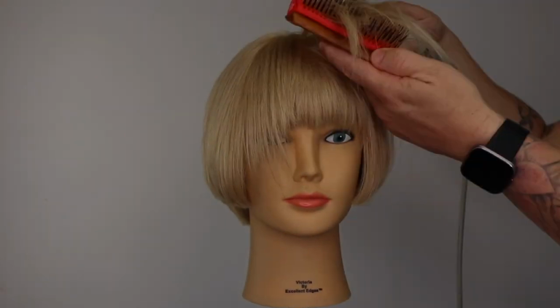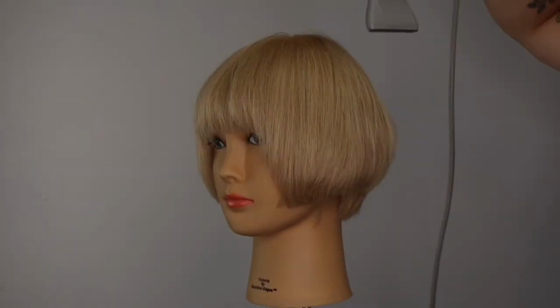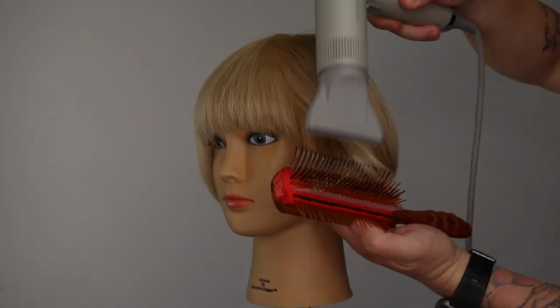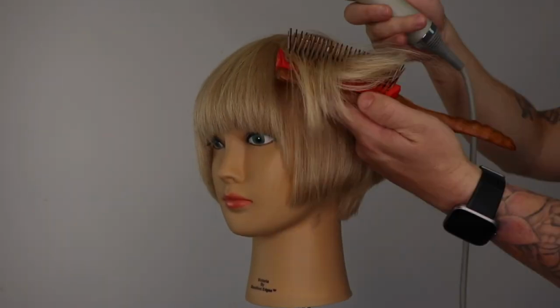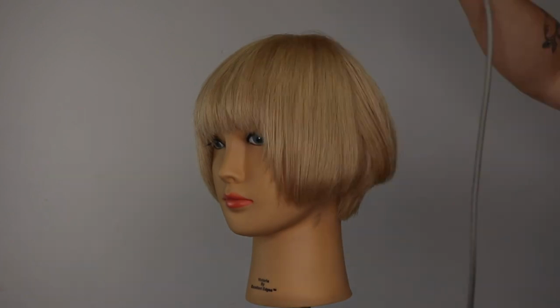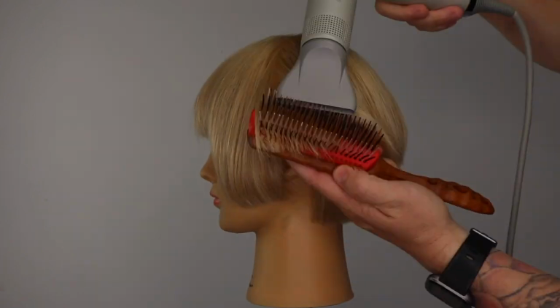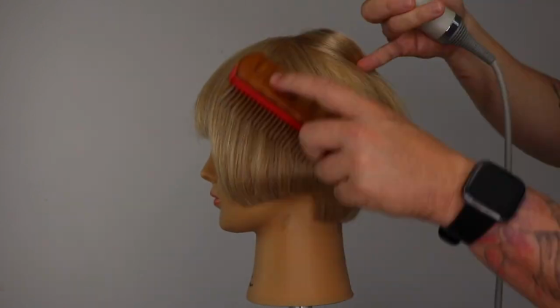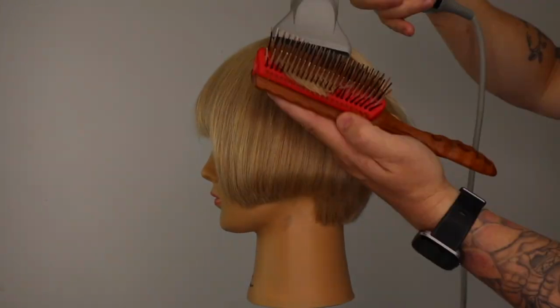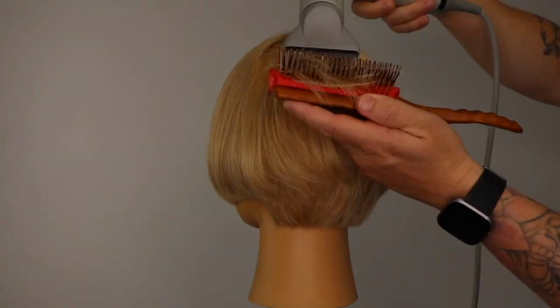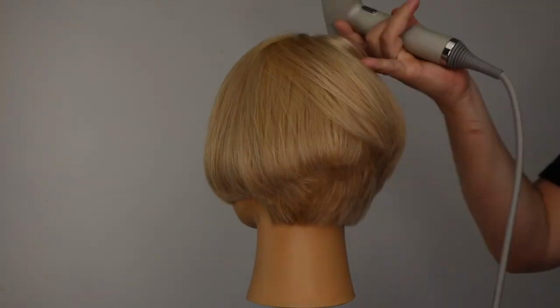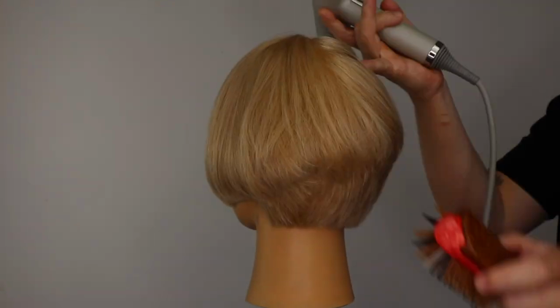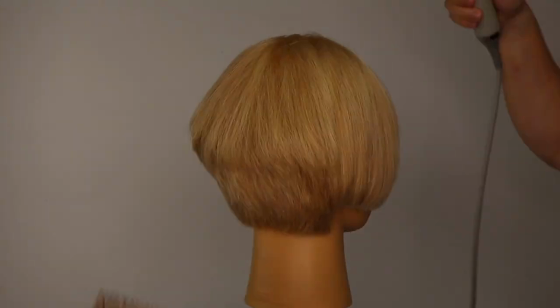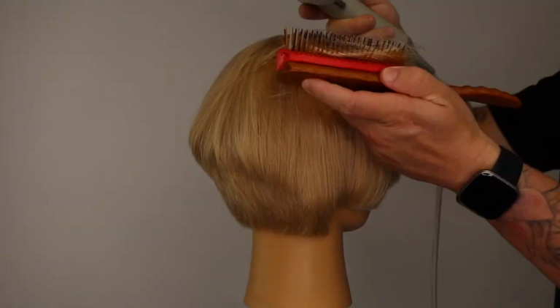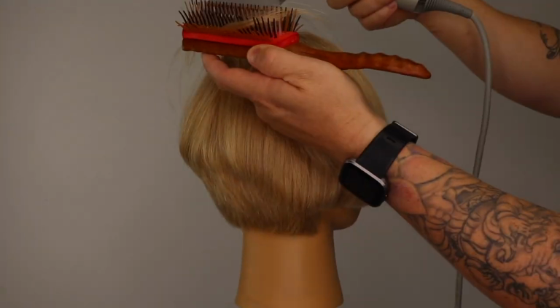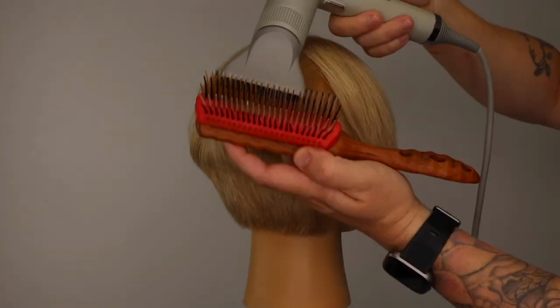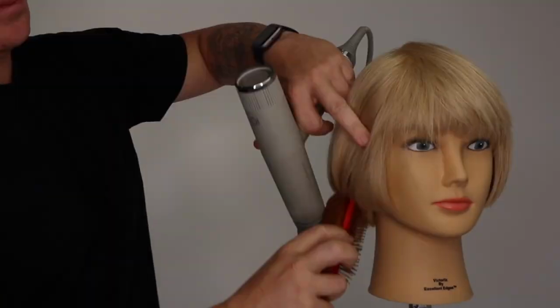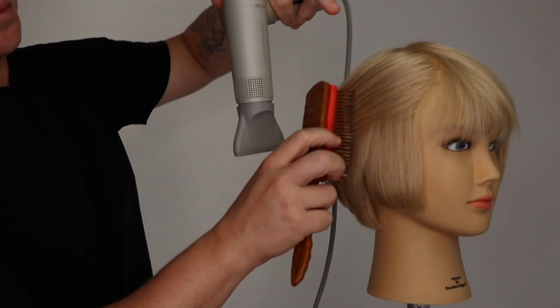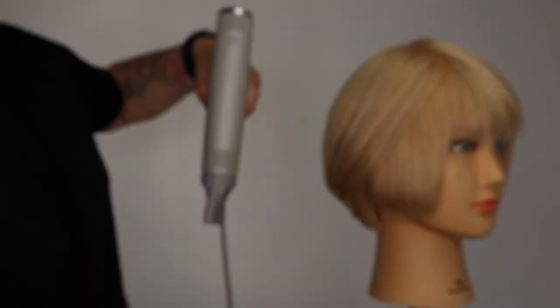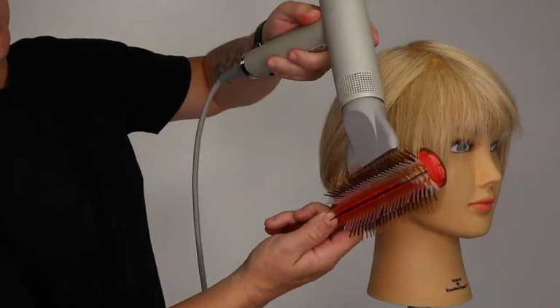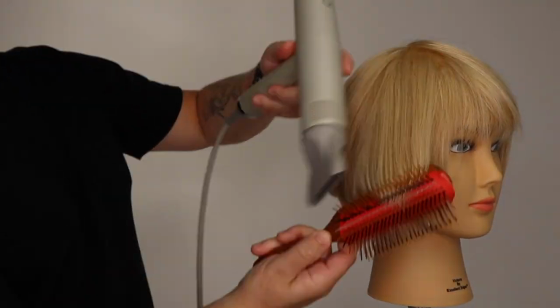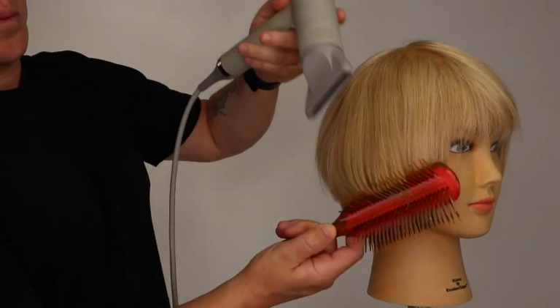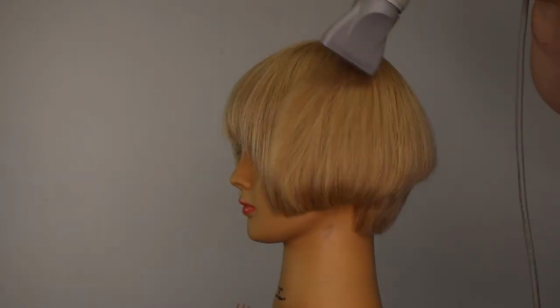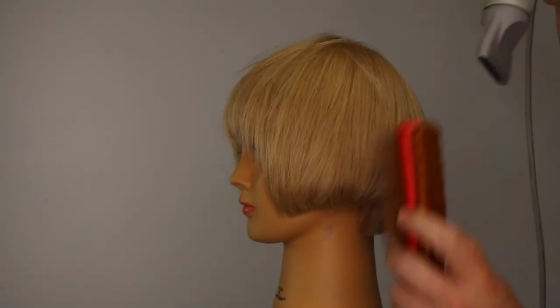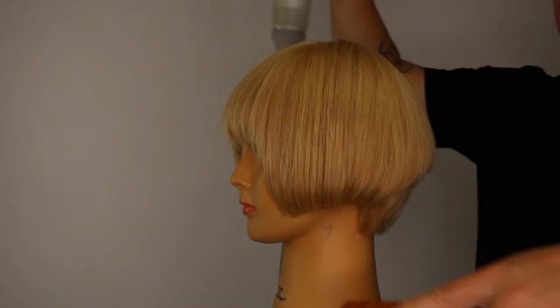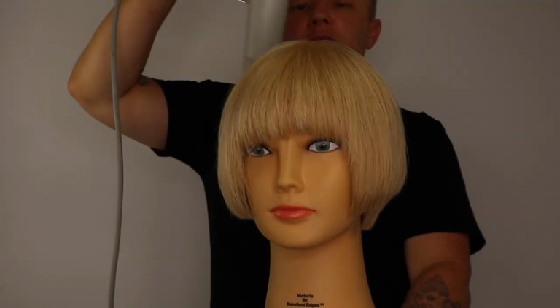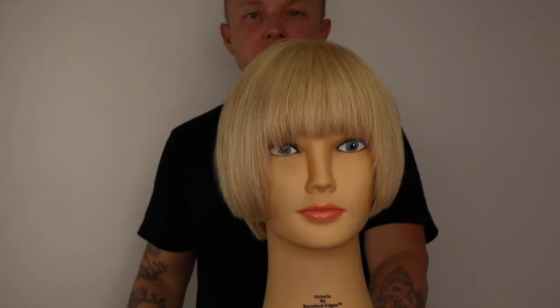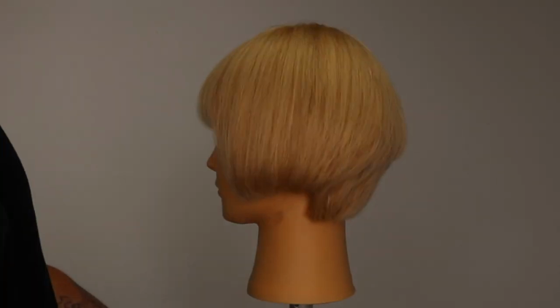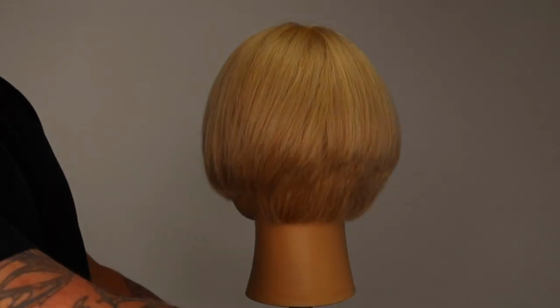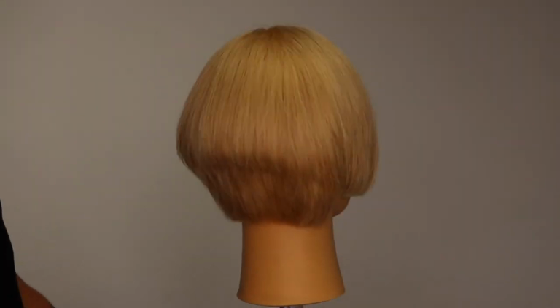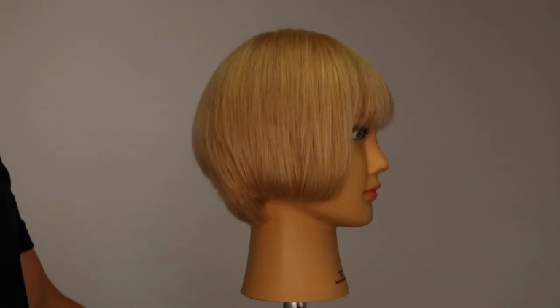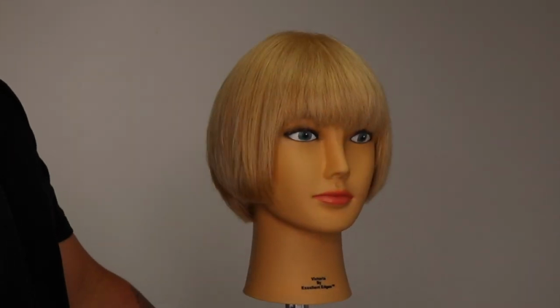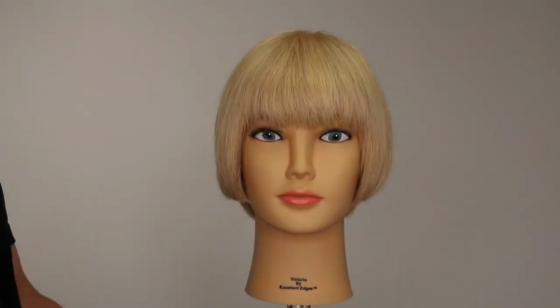If you like this haircut, the tutorial is in the link above and in the description below. Thanks for watching my how to flat wrap a bob haircut tutorial.